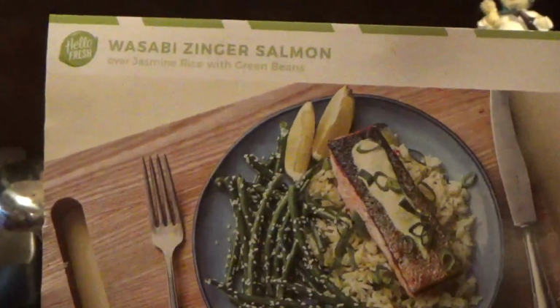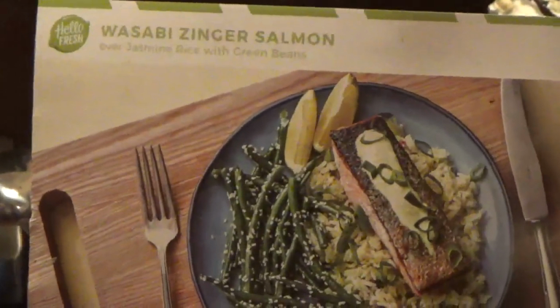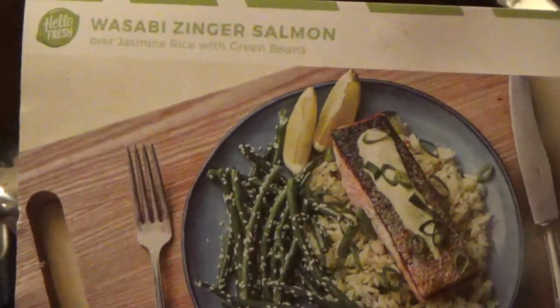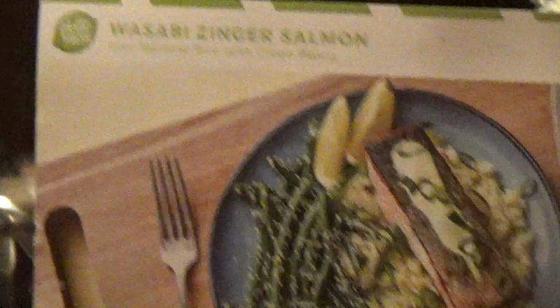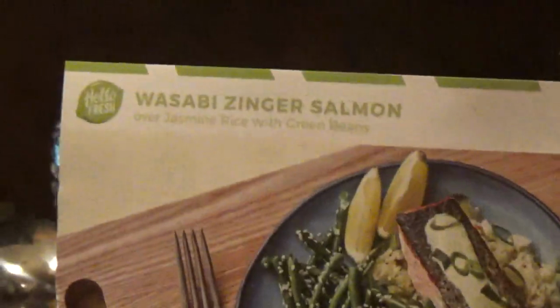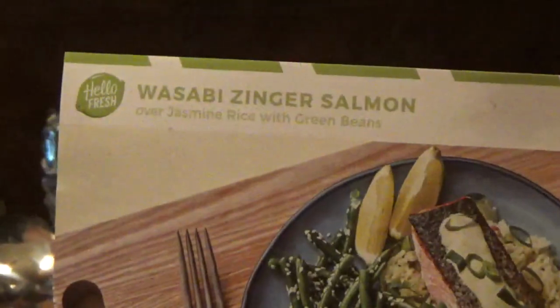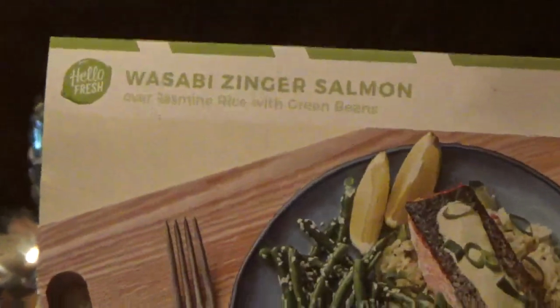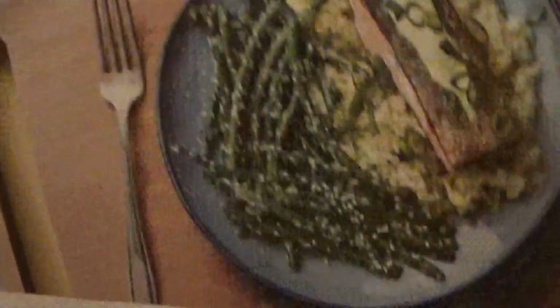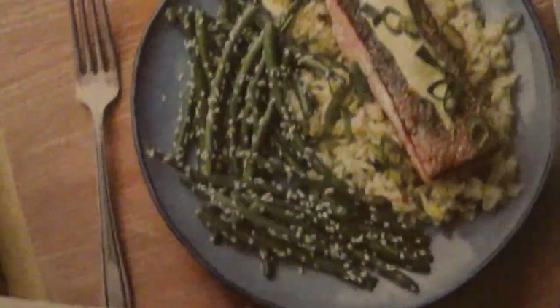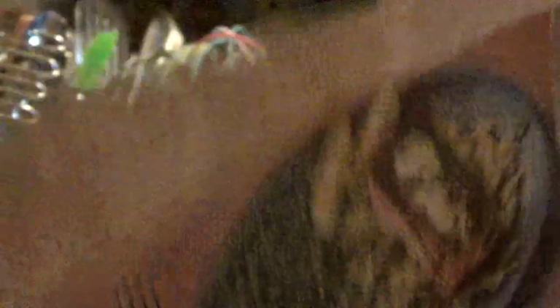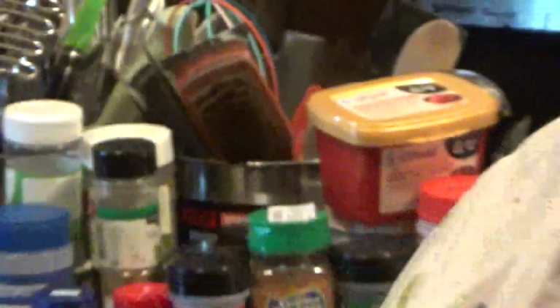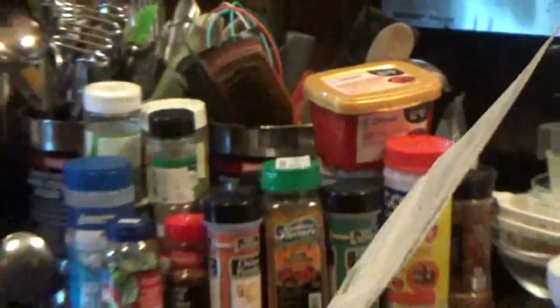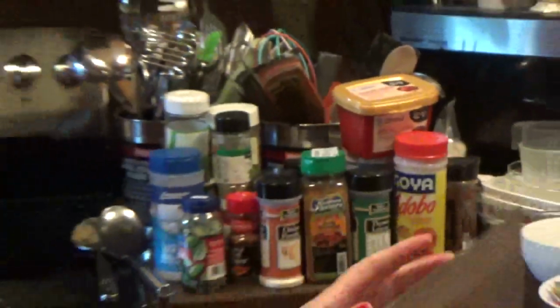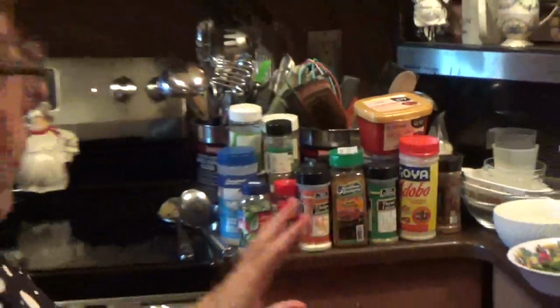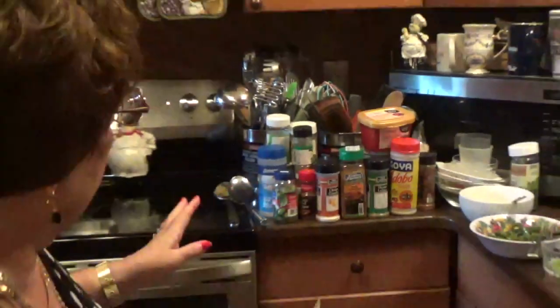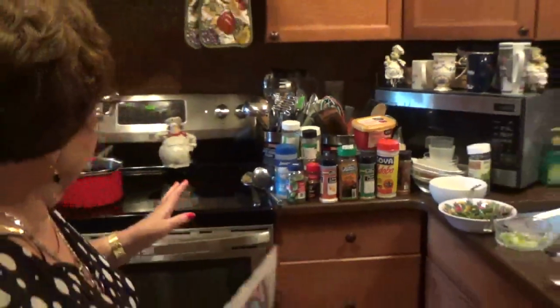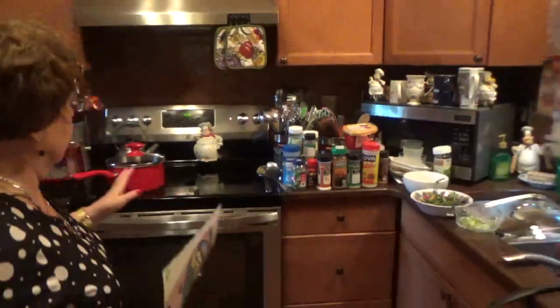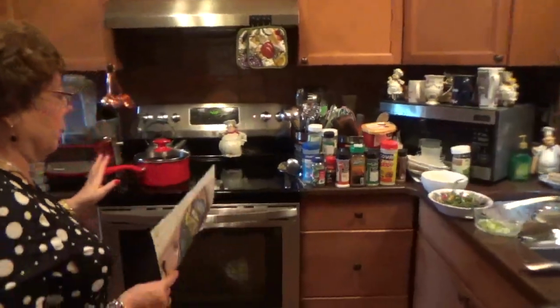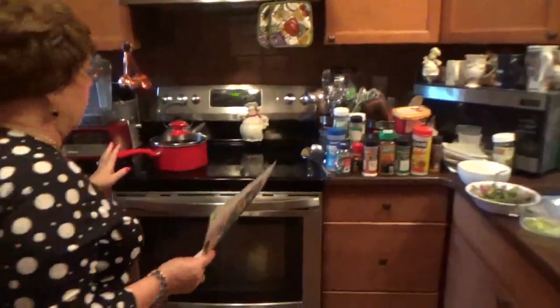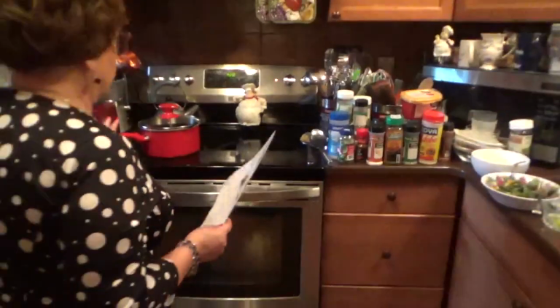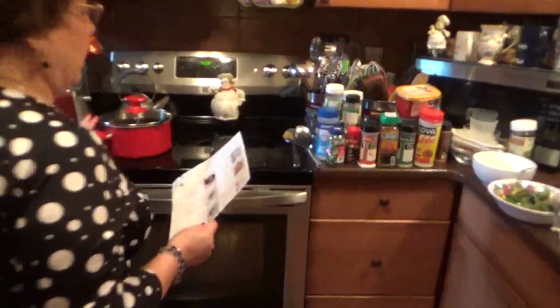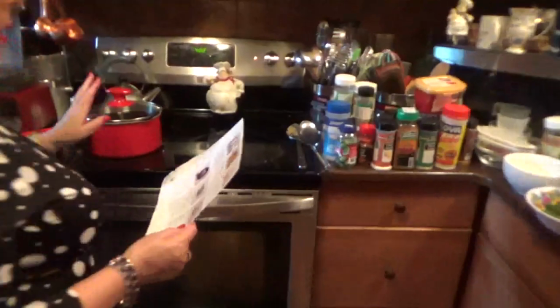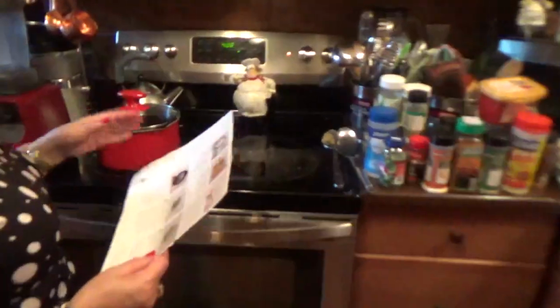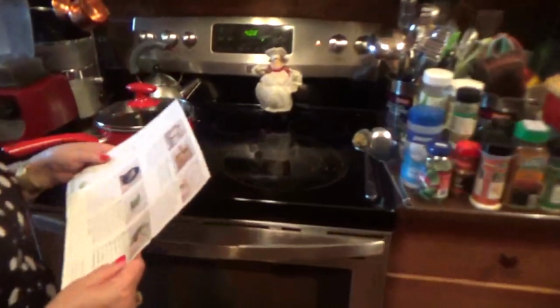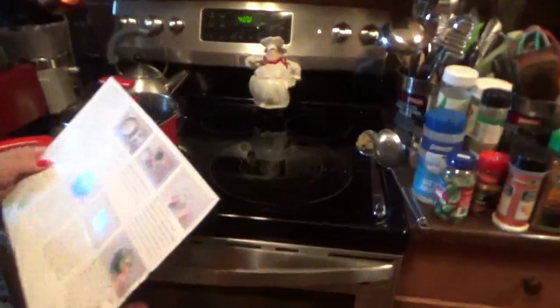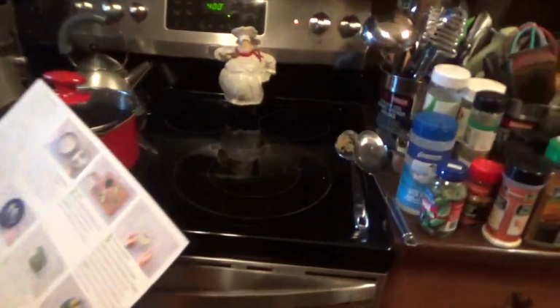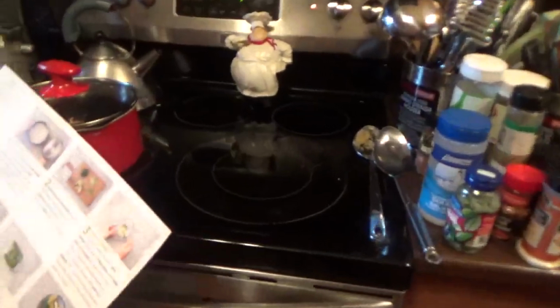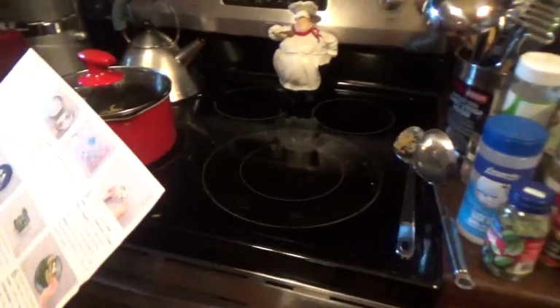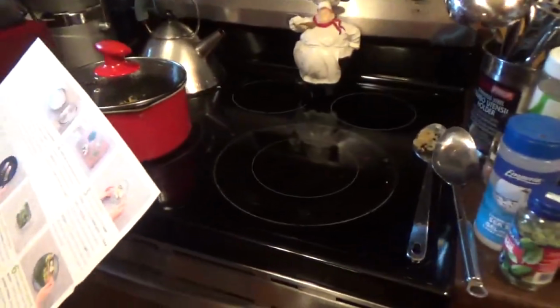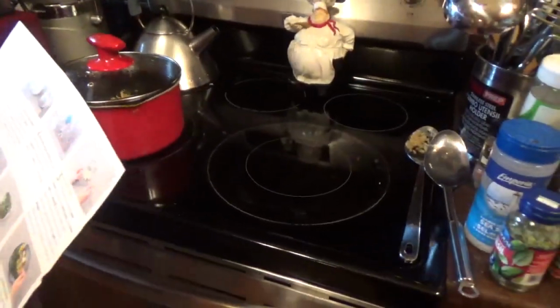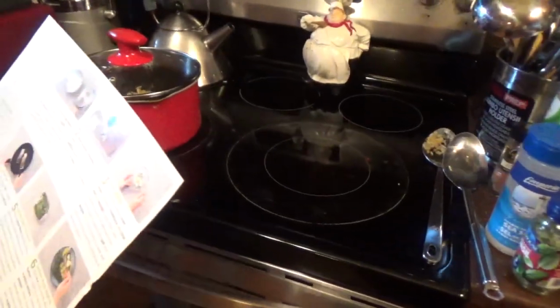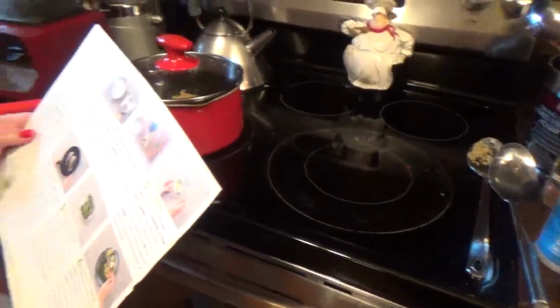It's called Wasabi Zinger Salmon. What I did was I prepared everything so you could see it, because if I prepared it on YouTube, it would be like almost an hour to be done.